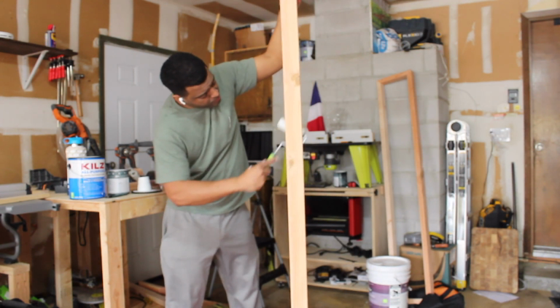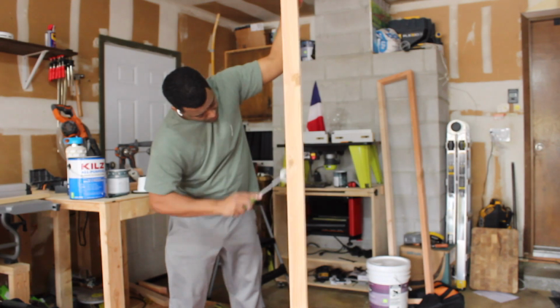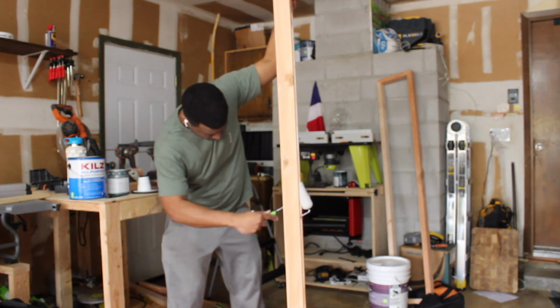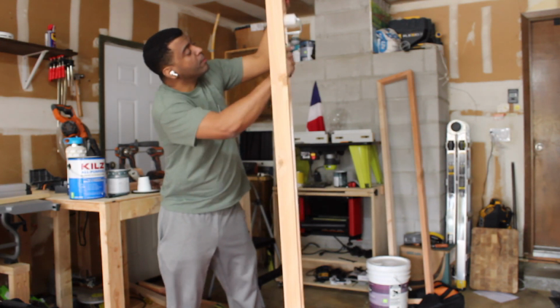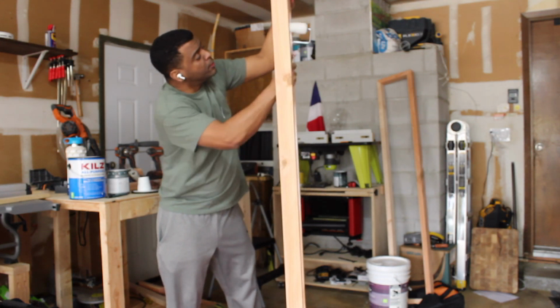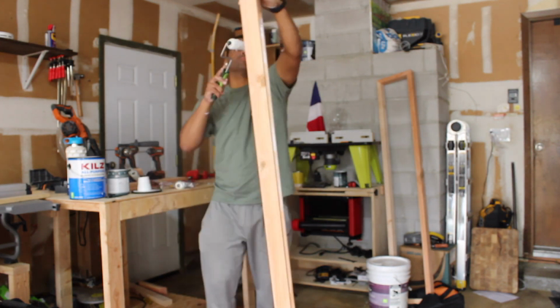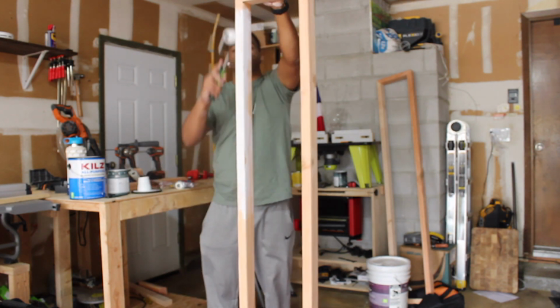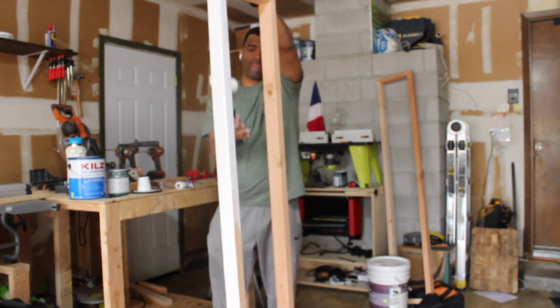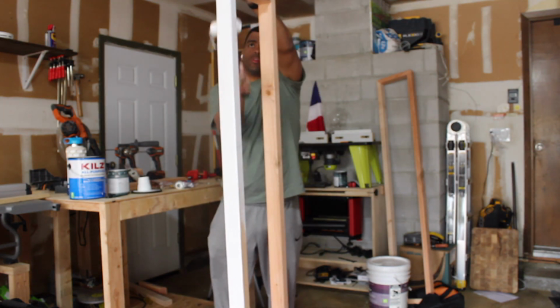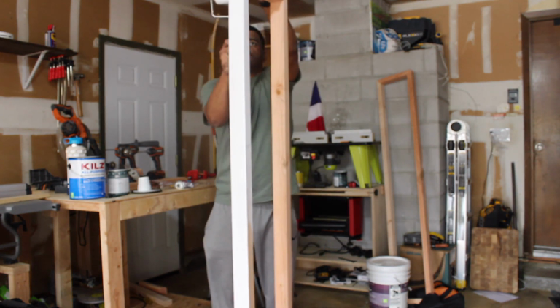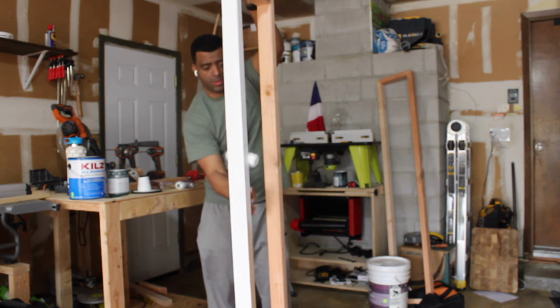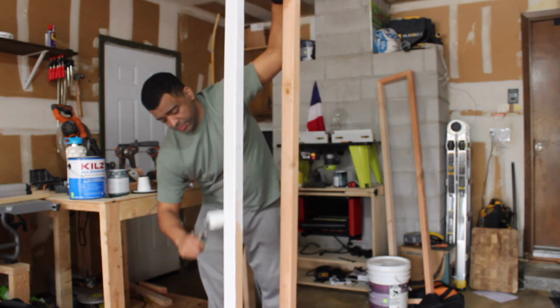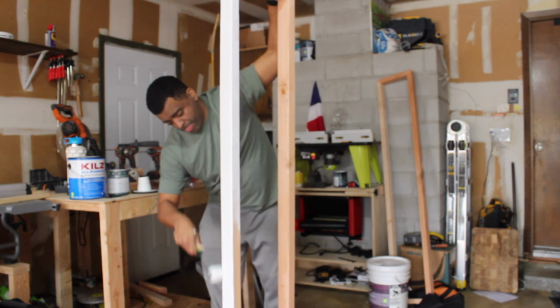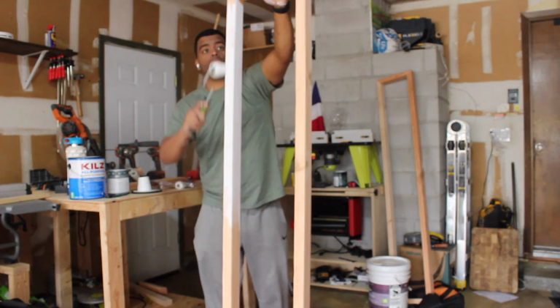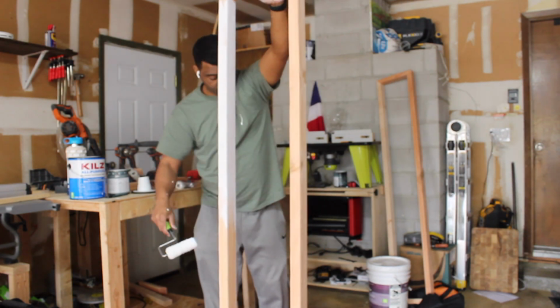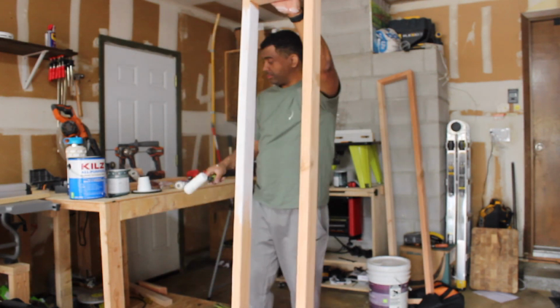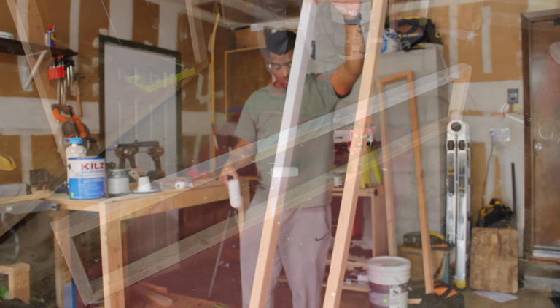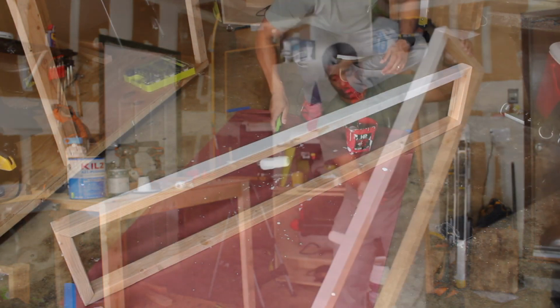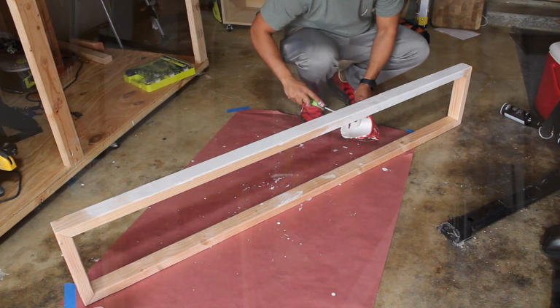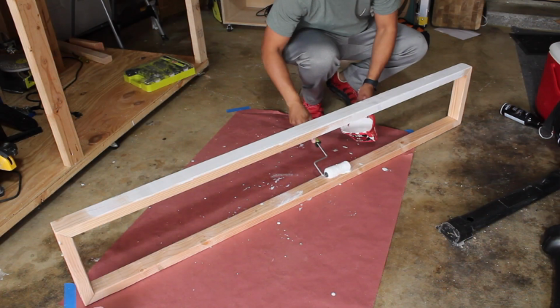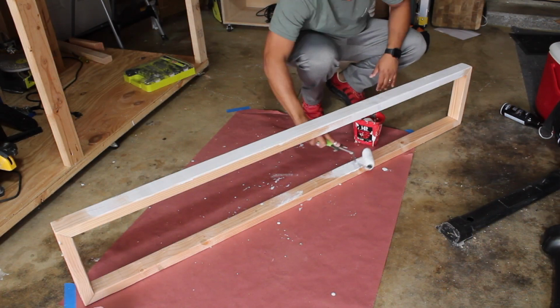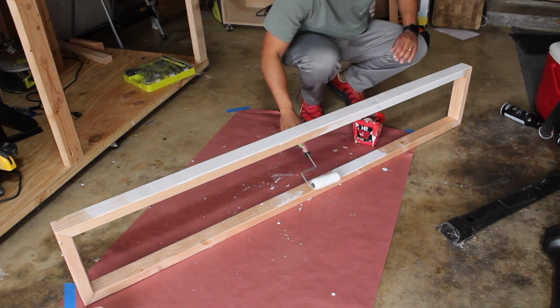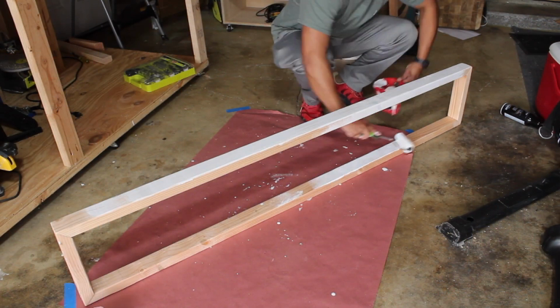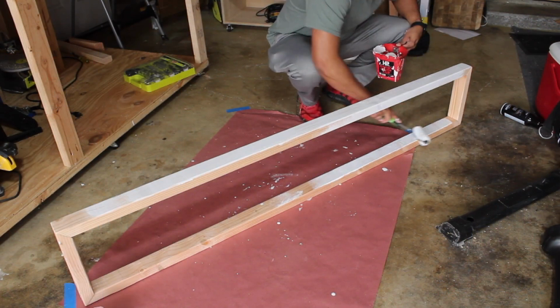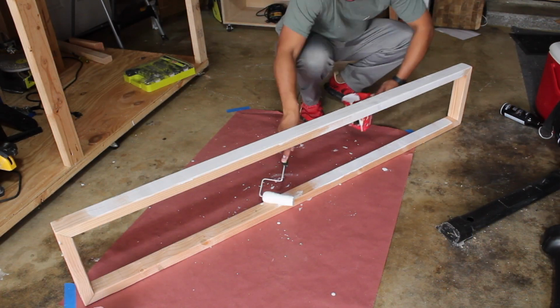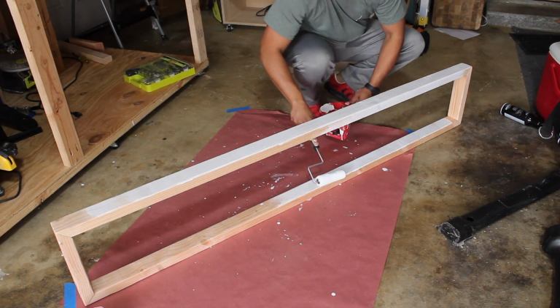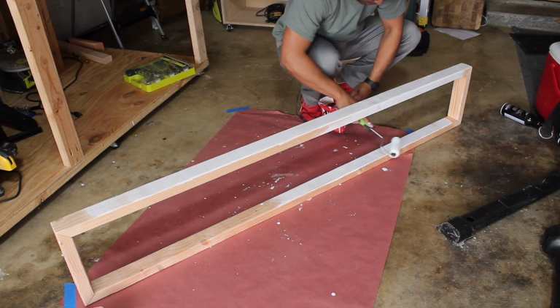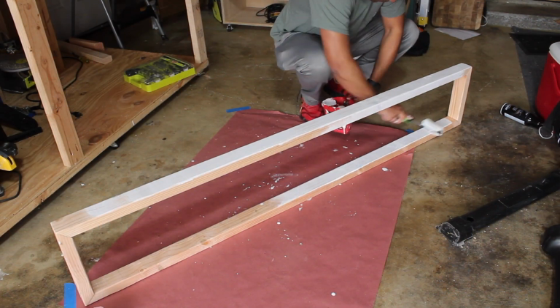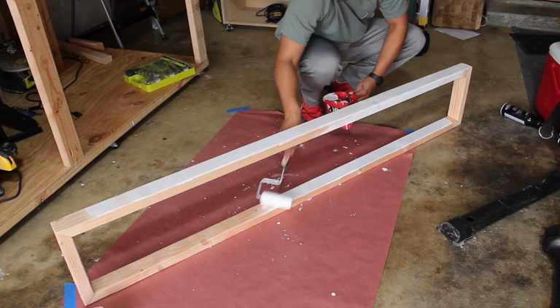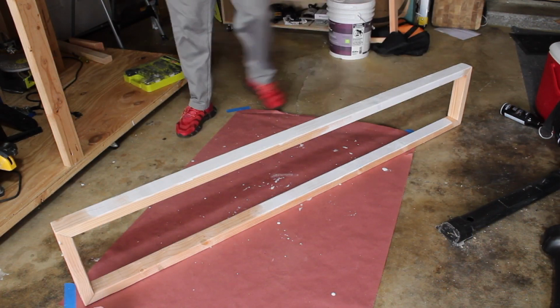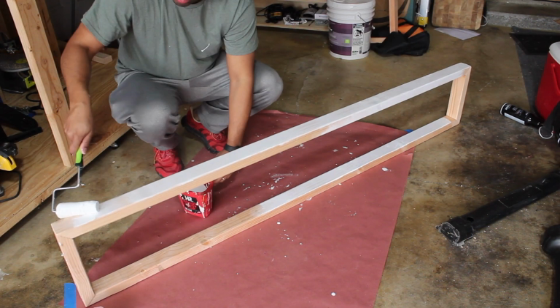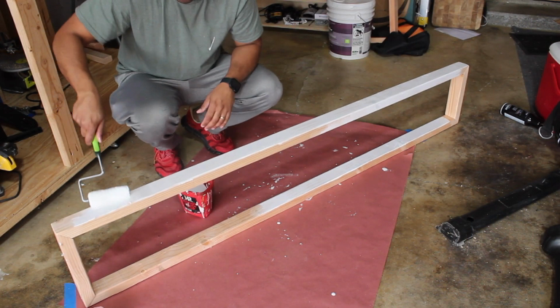One thing I recommend is to use a primer when you're working with wood like this, because this wood has never been painted before. Once you use the primer, it will condition the wood to absorb the coat of paint that you want to use.